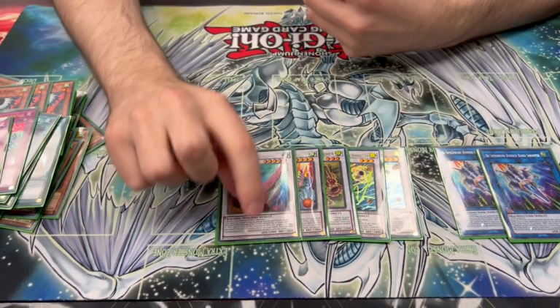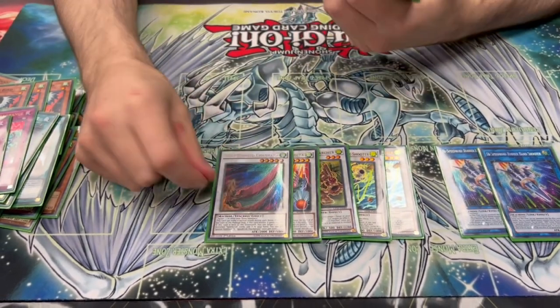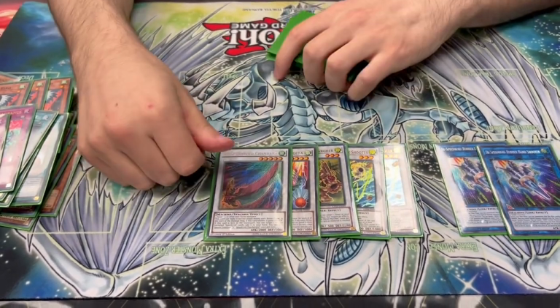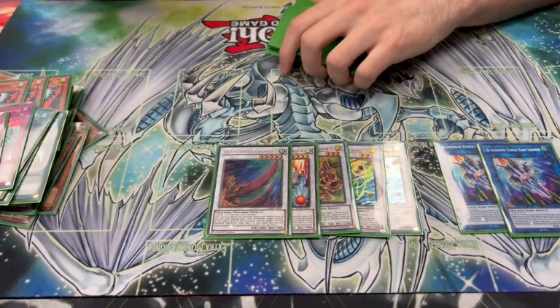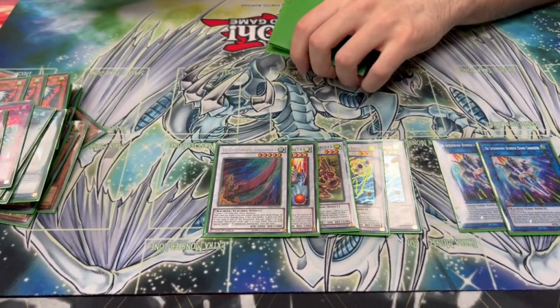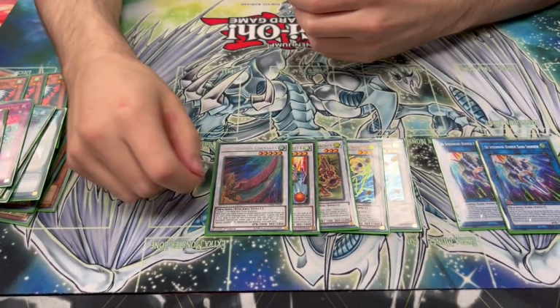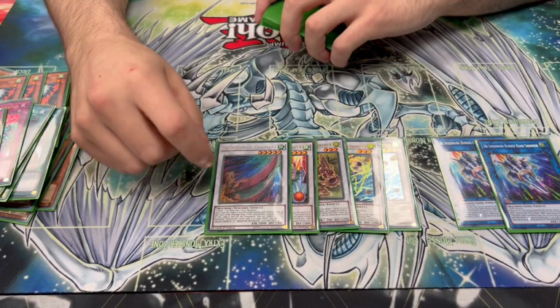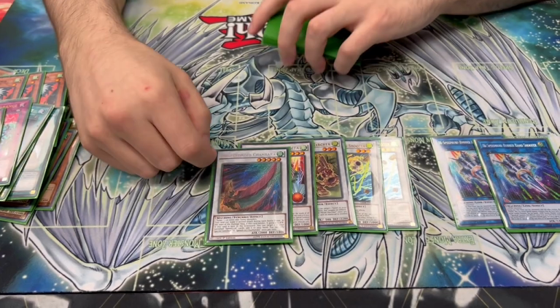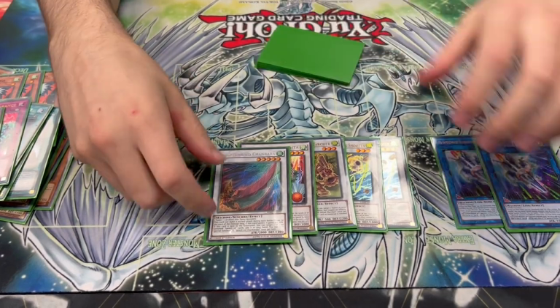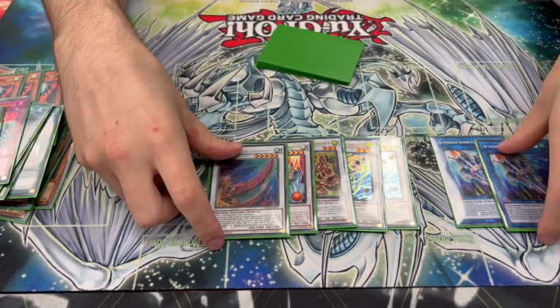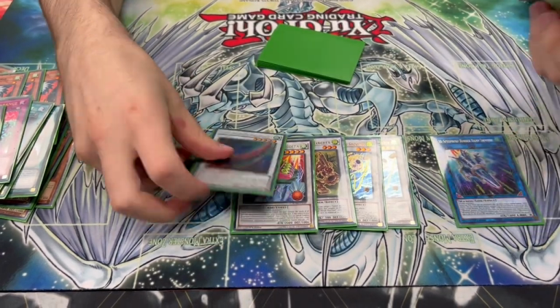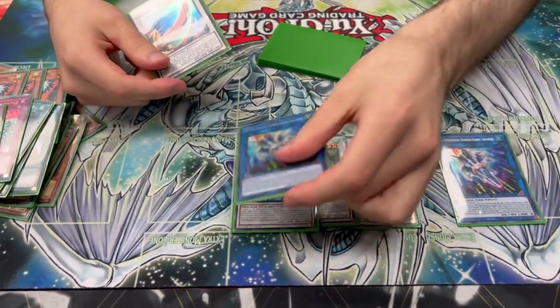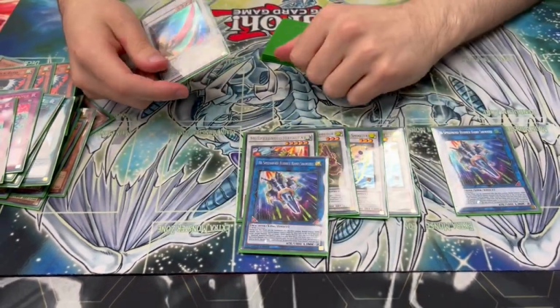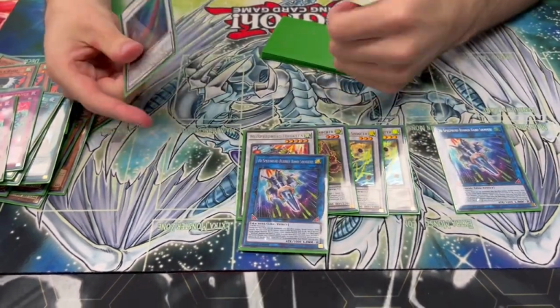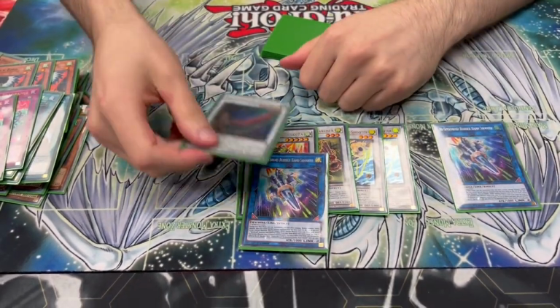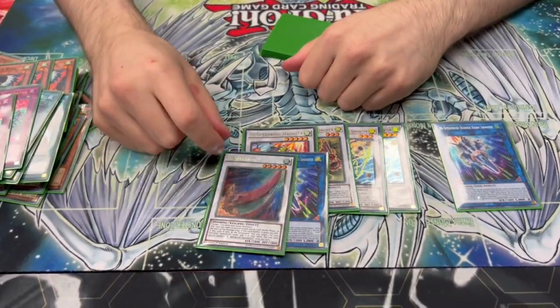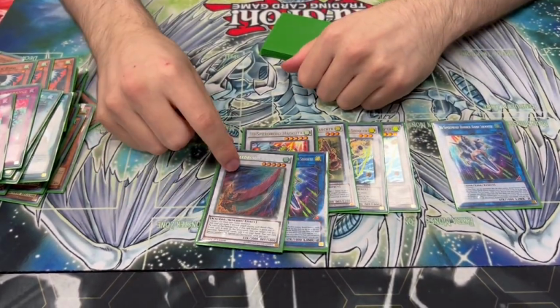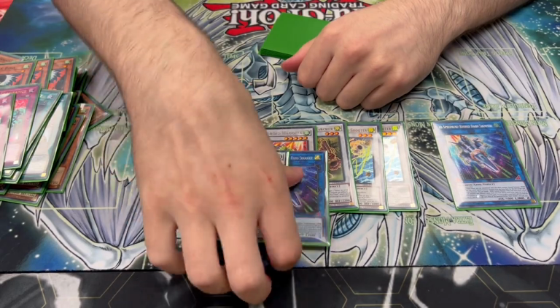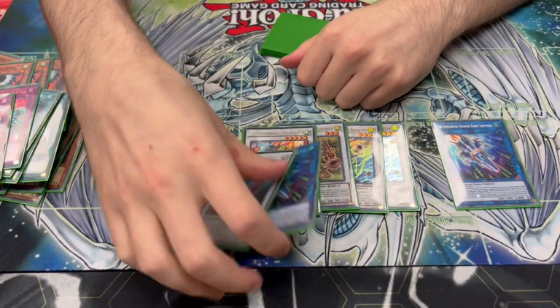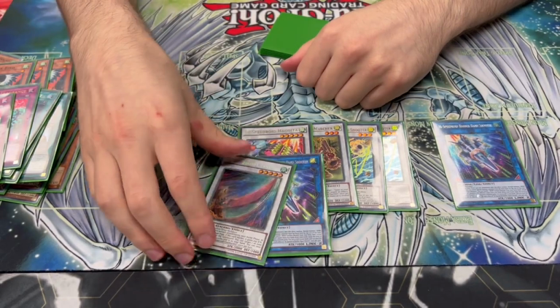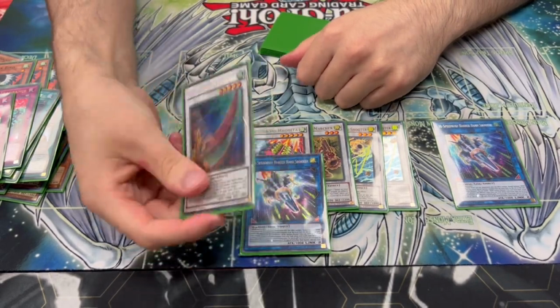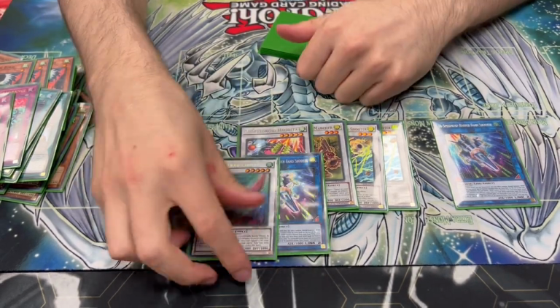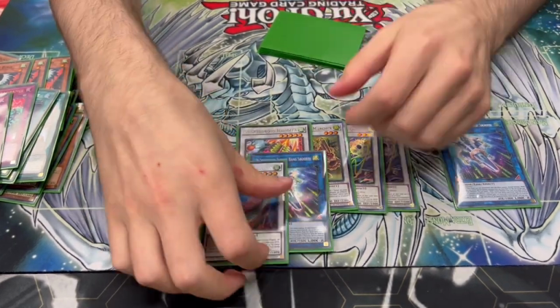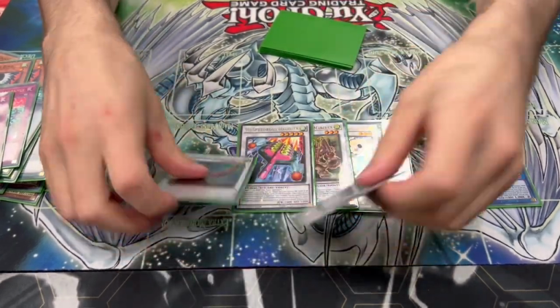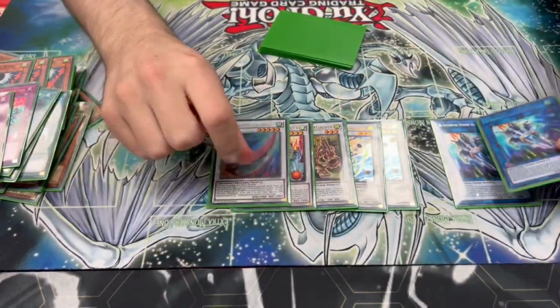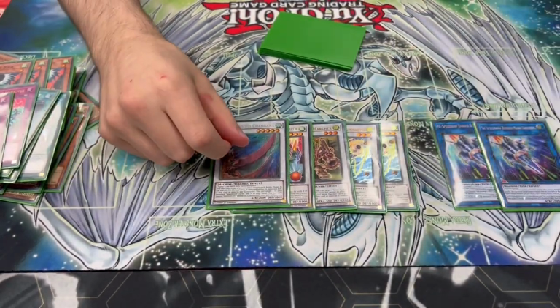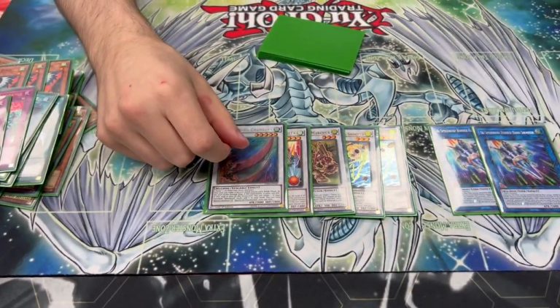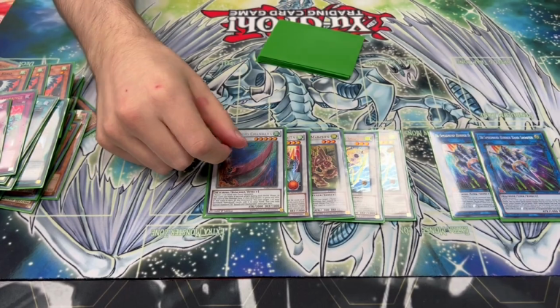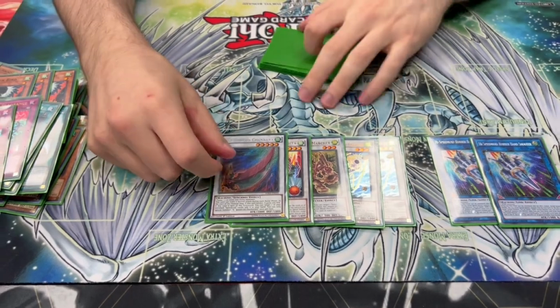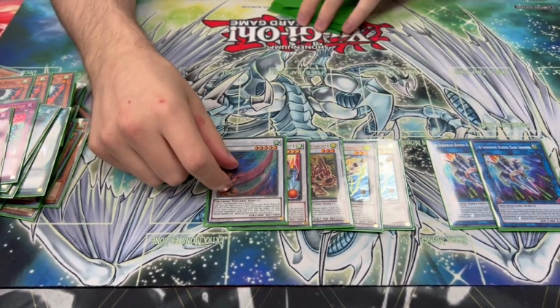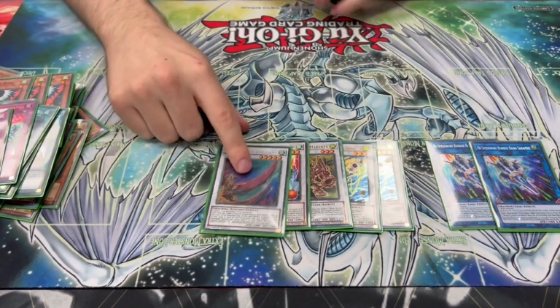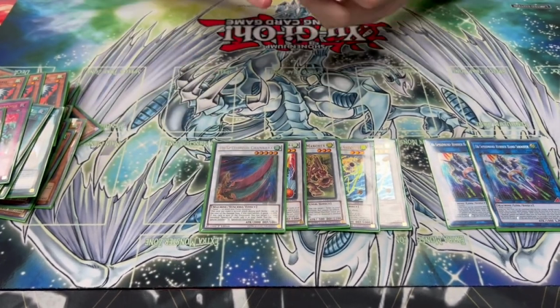Chambara is the OTK machine — attacks twice, gains 200 attack. Literally if you open this and any combo piece, you make this. And if you're able to banish the Card Turbo, that's game. Yeah, it enables like a one-card OTK.